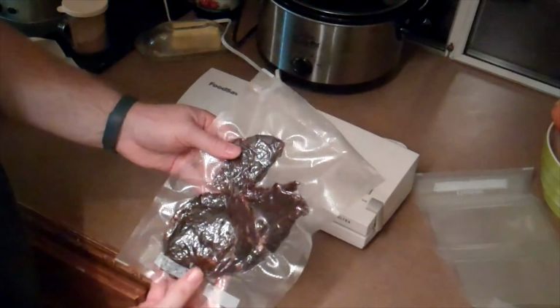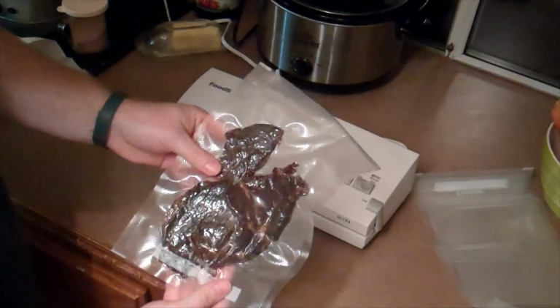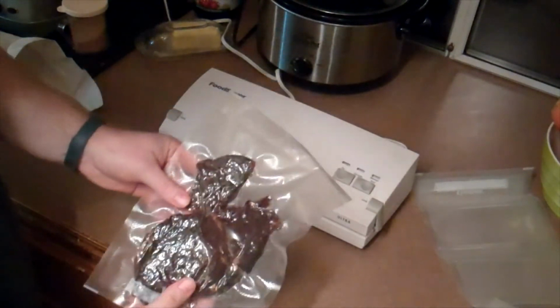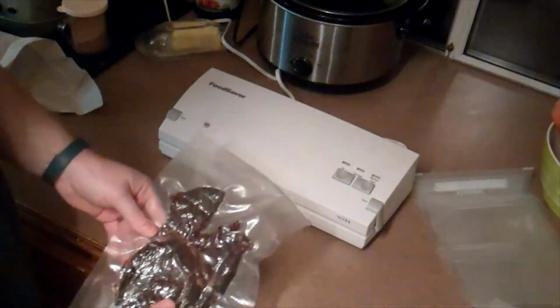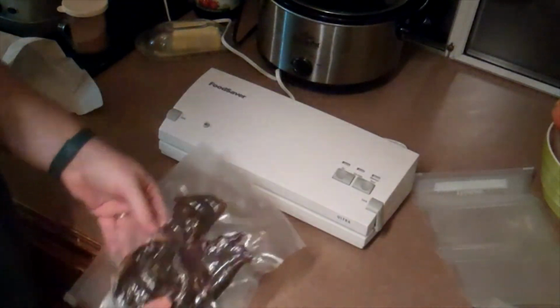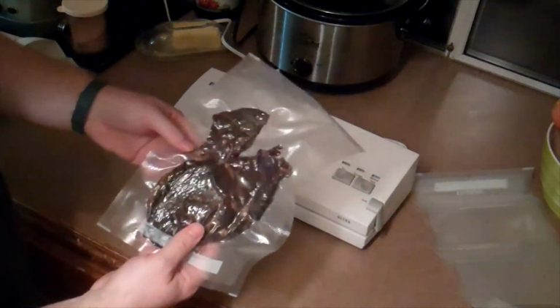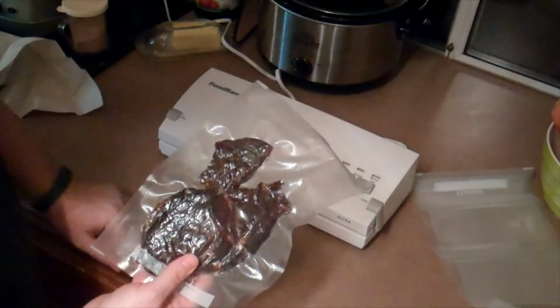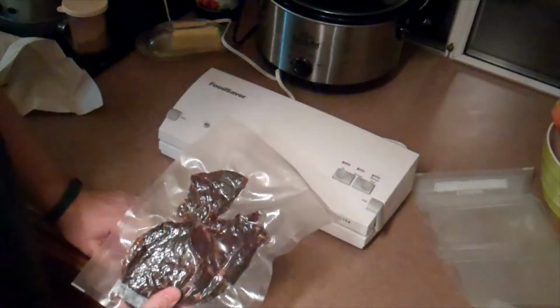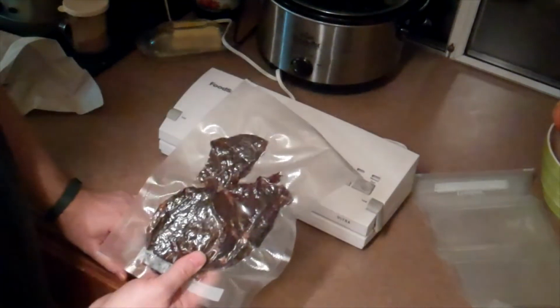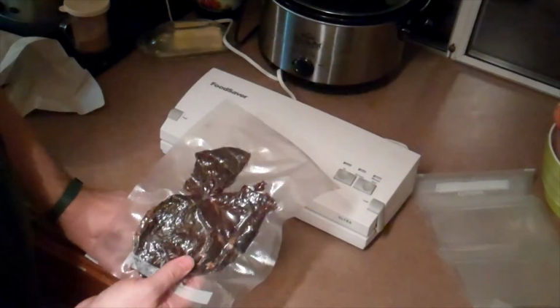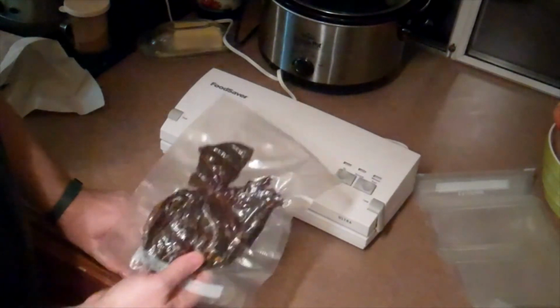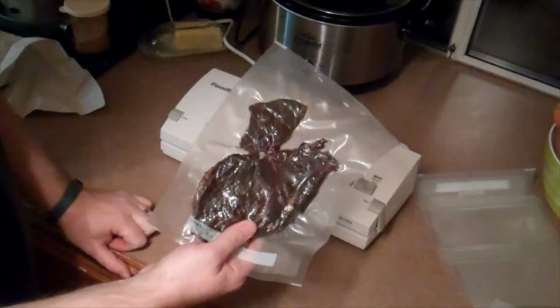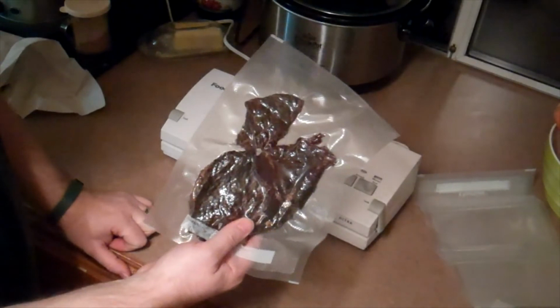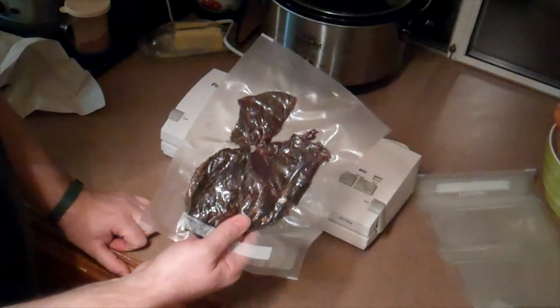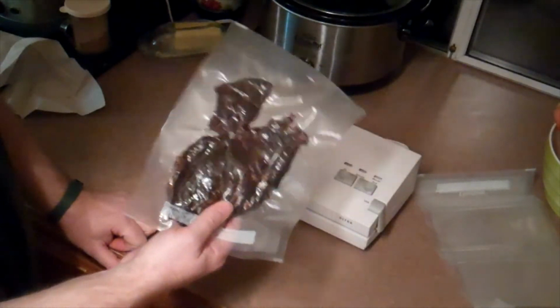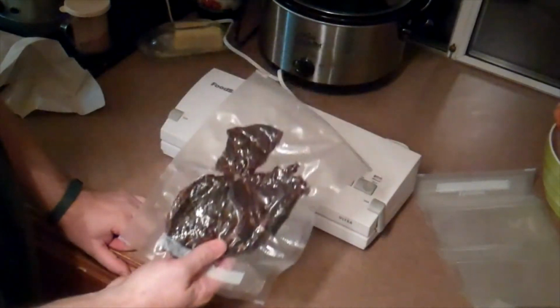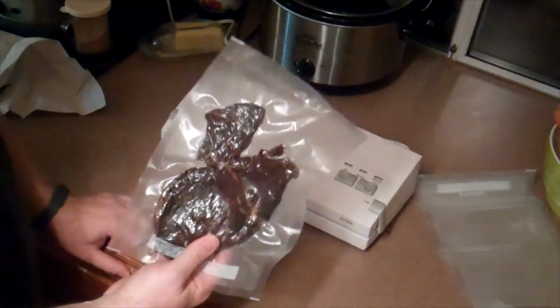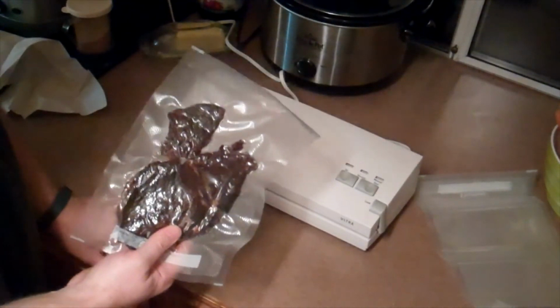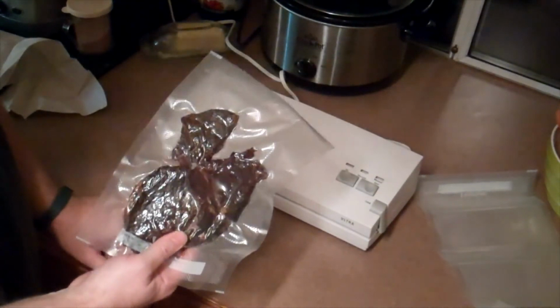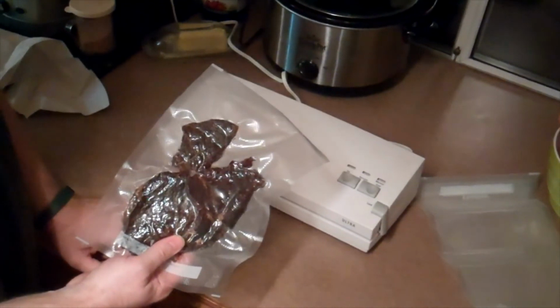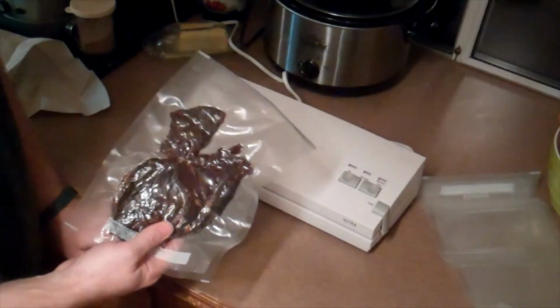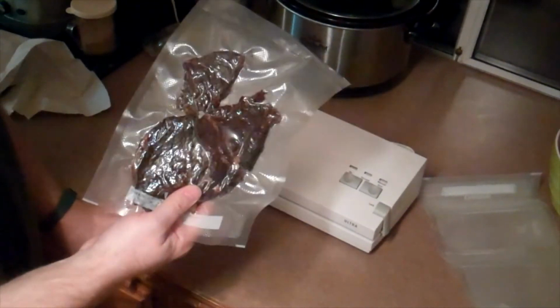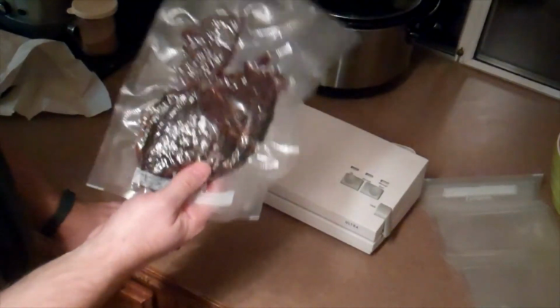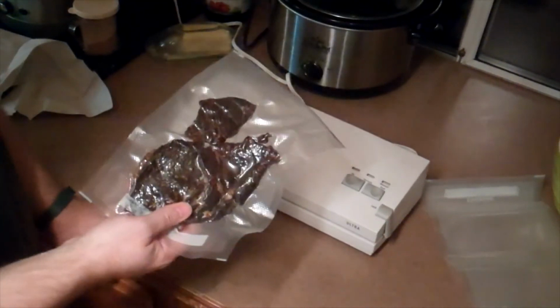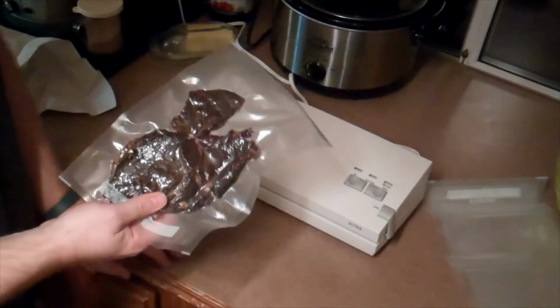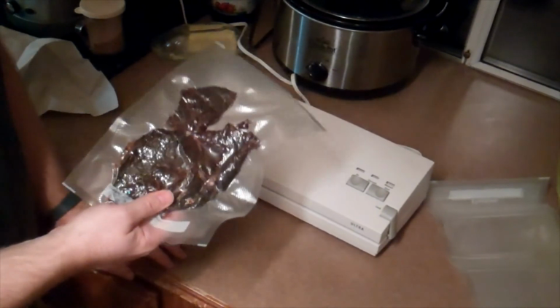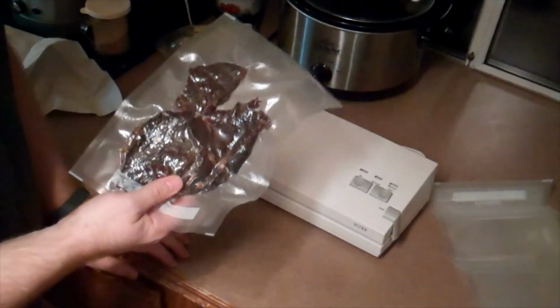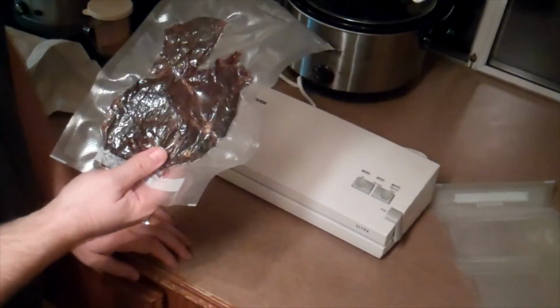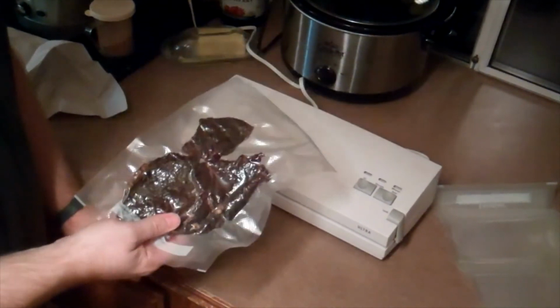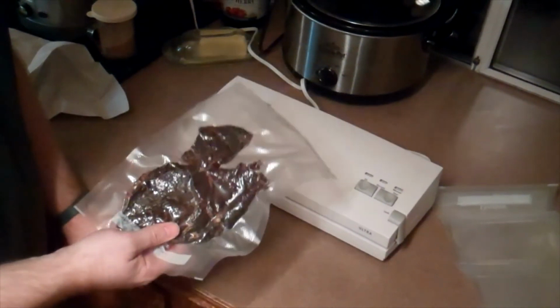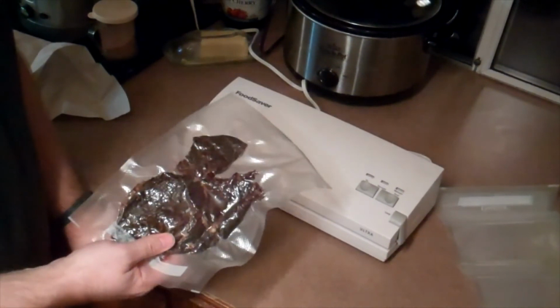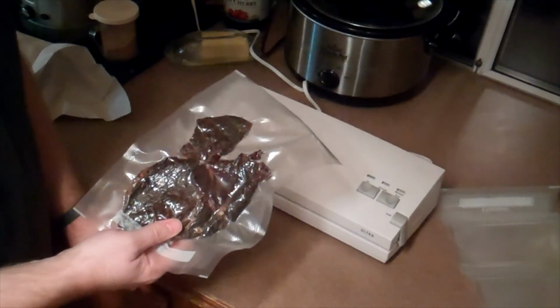That's how to vacuum seal with a Food Saver Ultra using the Food Saver bags. Thanks for watching. If you like what you see, go ahead and click subscribe to help support the channel. If you have any questions, go ahead and click the link below. Thanks for watching.